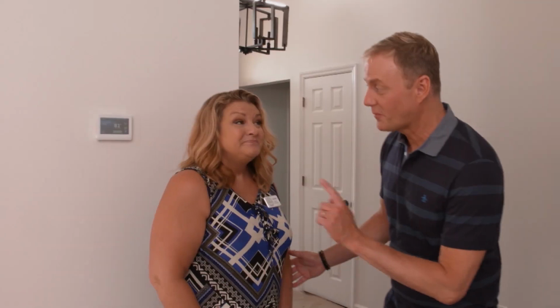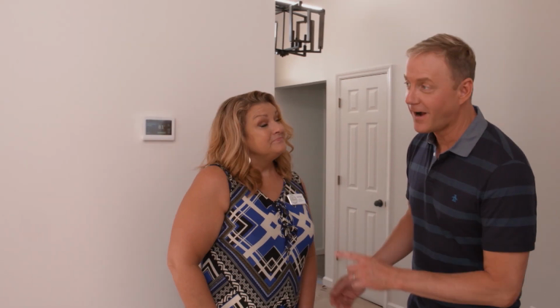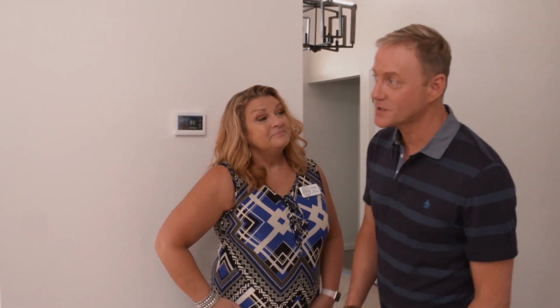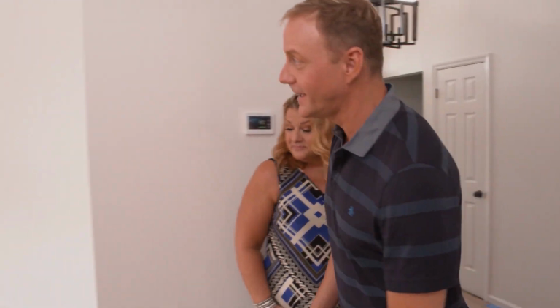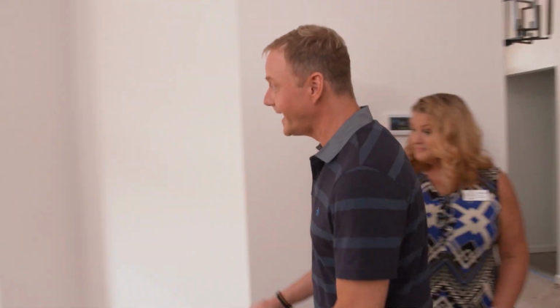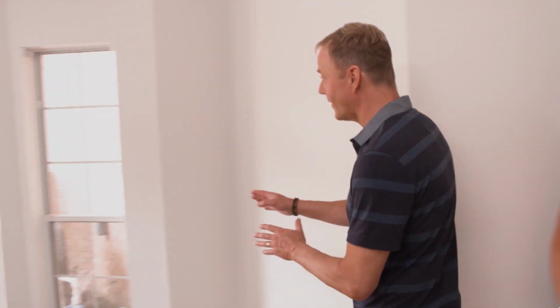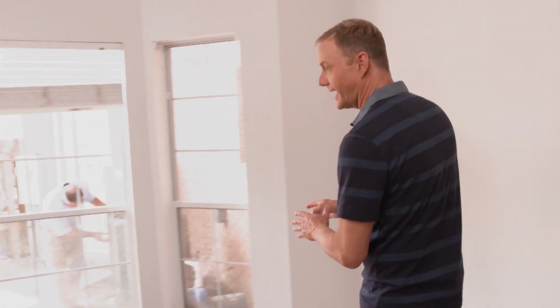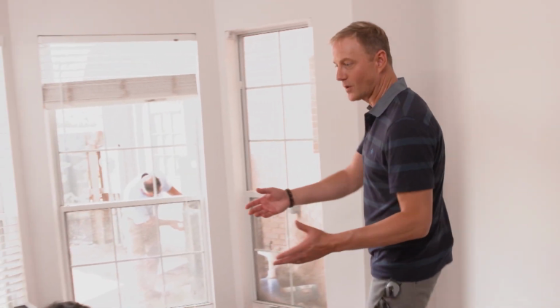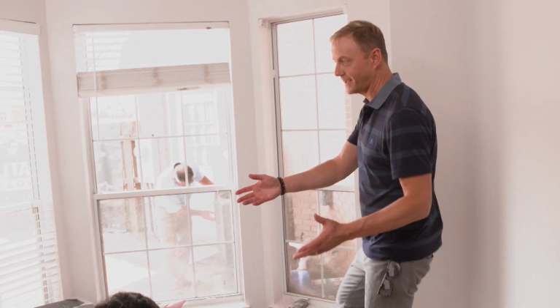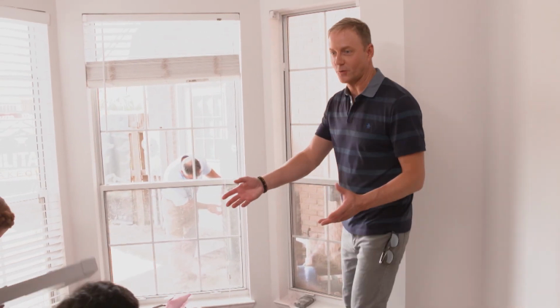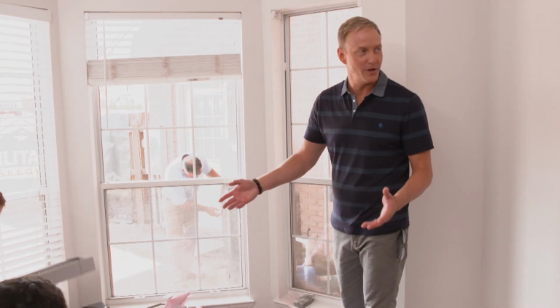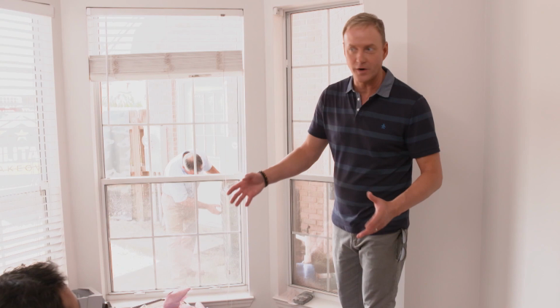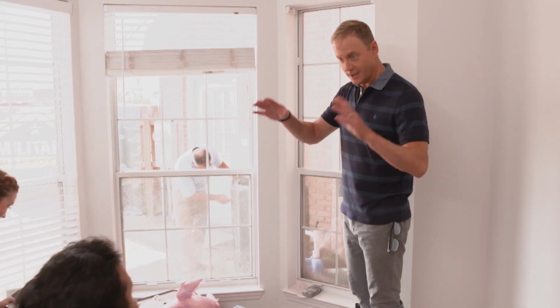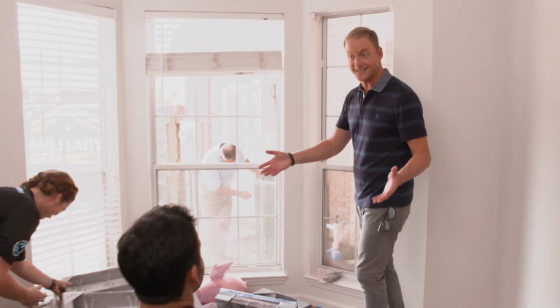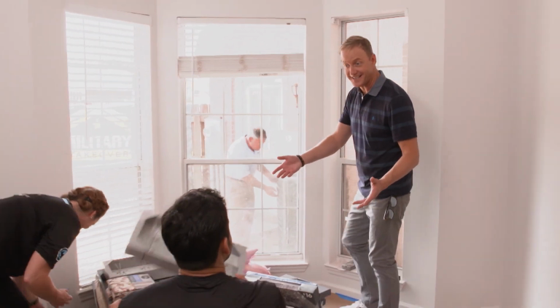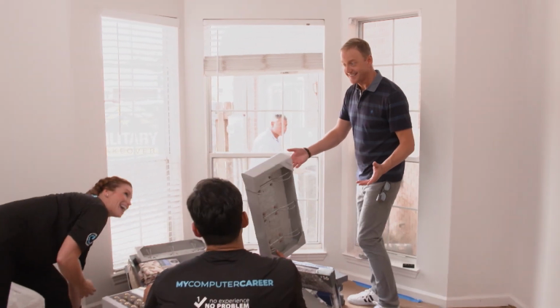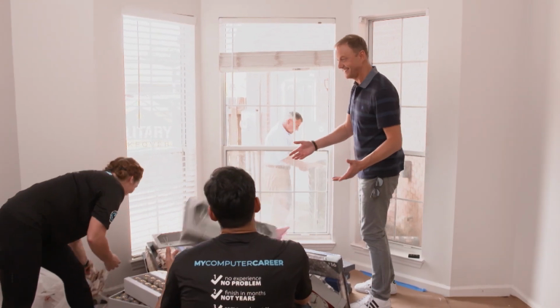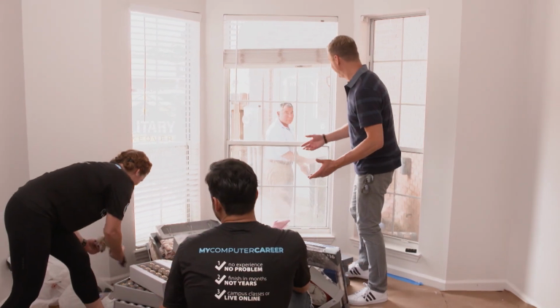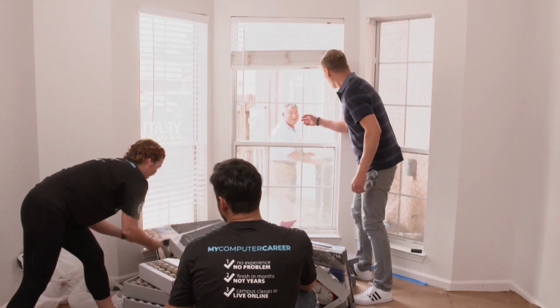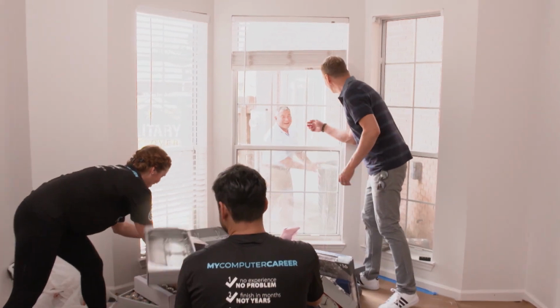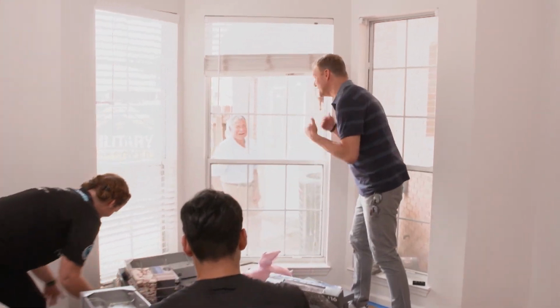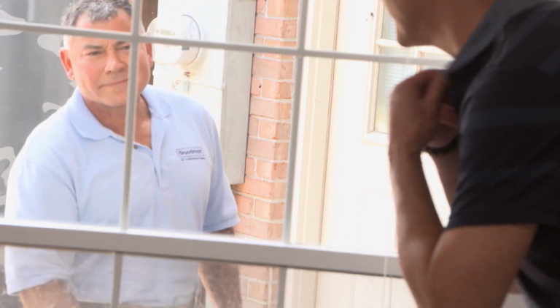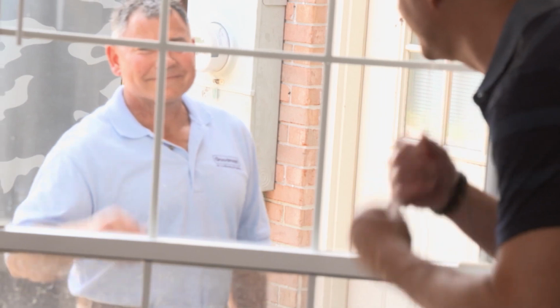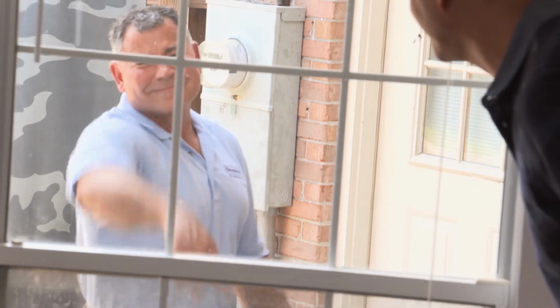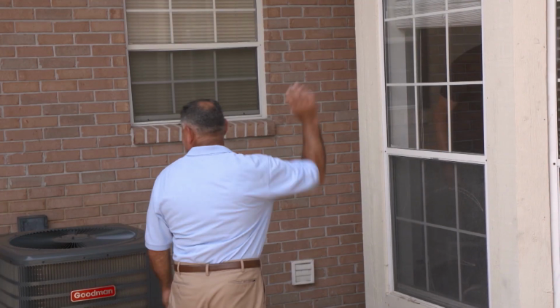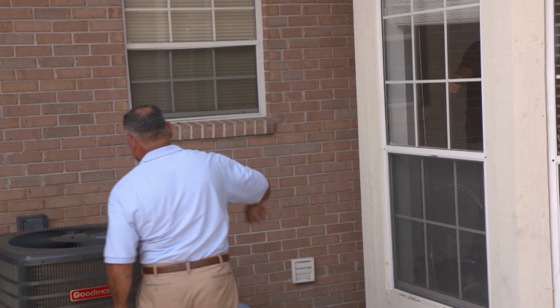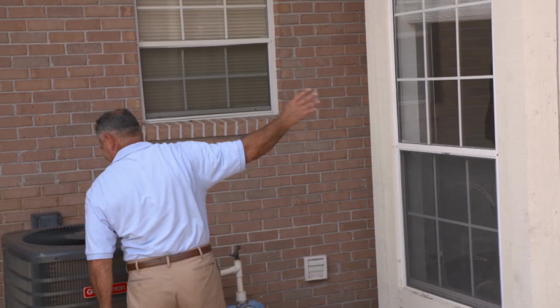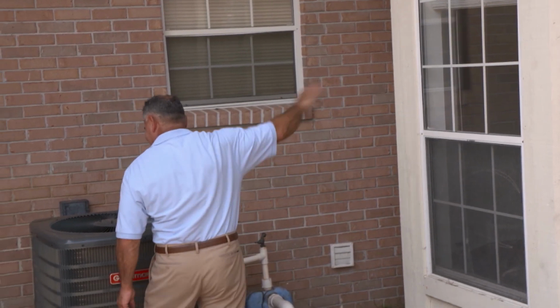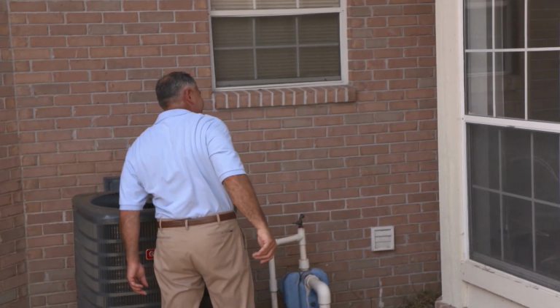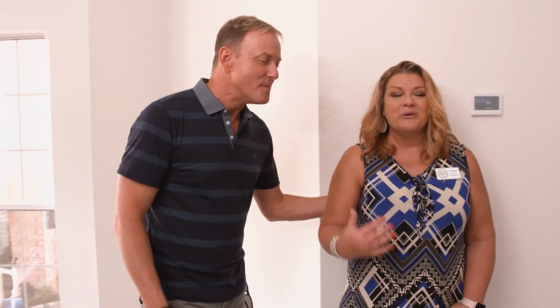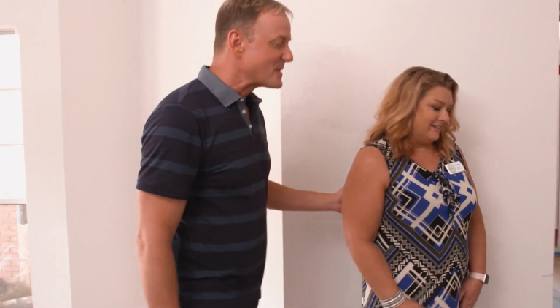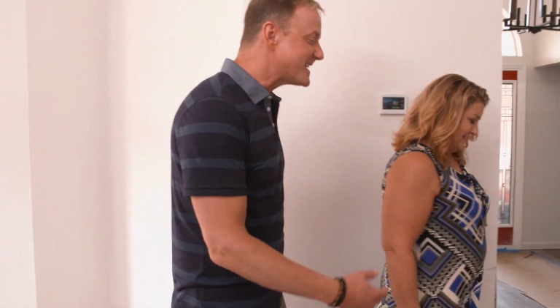Before we talk, I just want to let Michael know outside — and of course my camera crew — they're doing the hard work enjoying the AC, guys! Michael, it's beautiful in here! We'll let him inside soon.